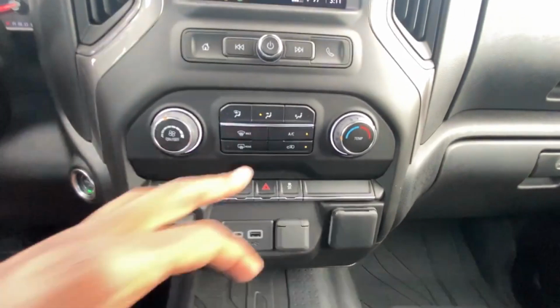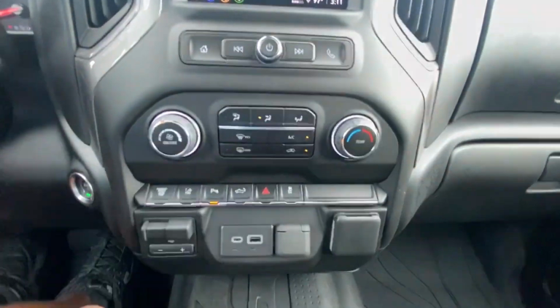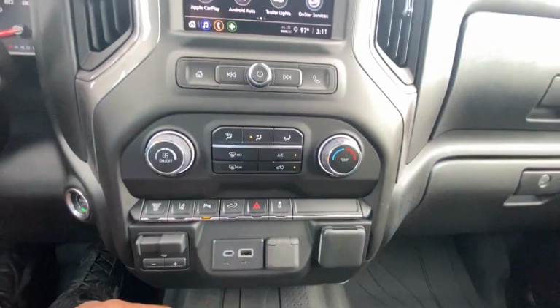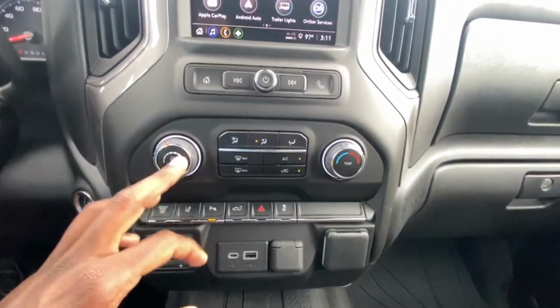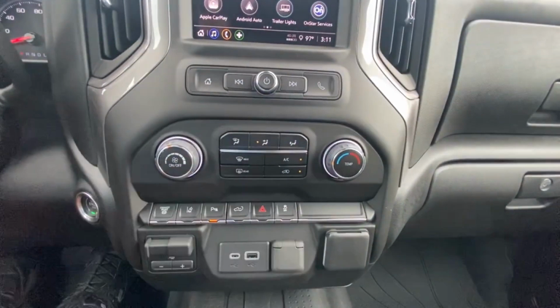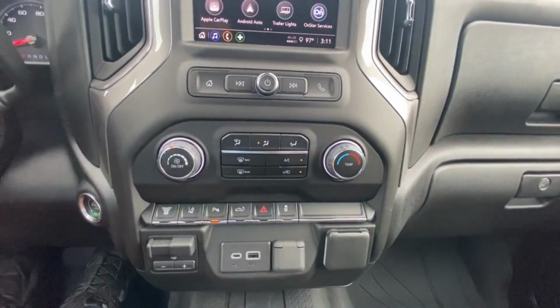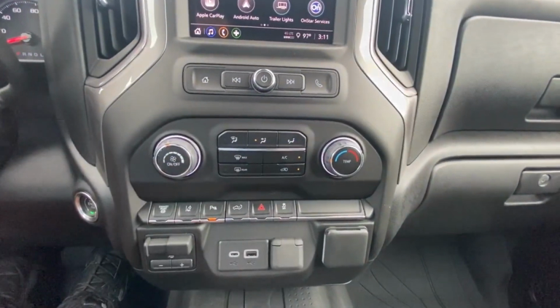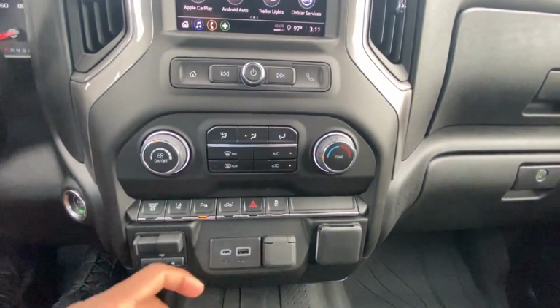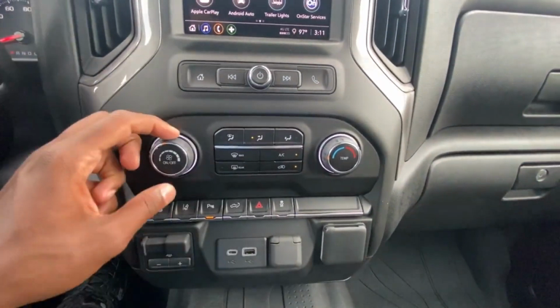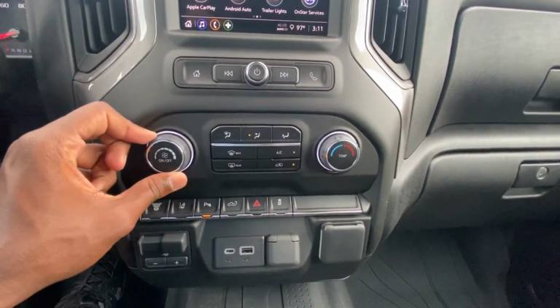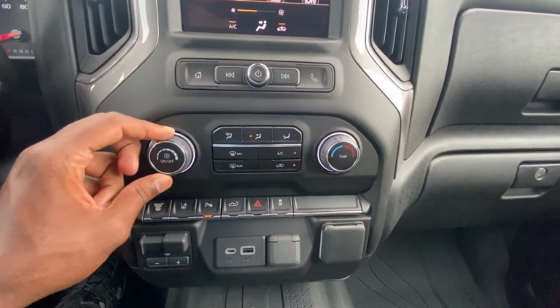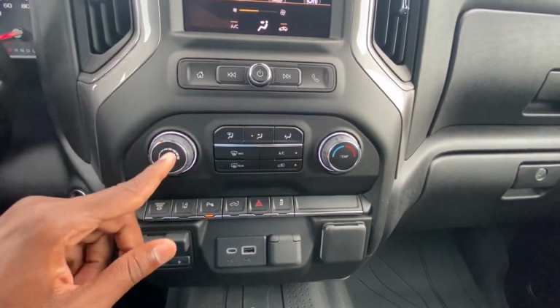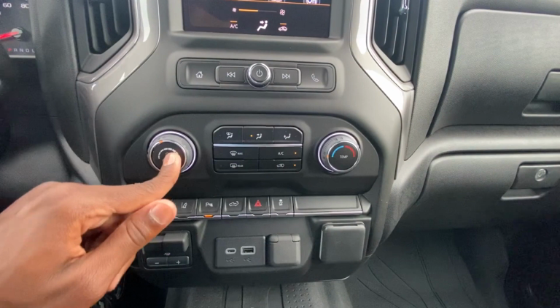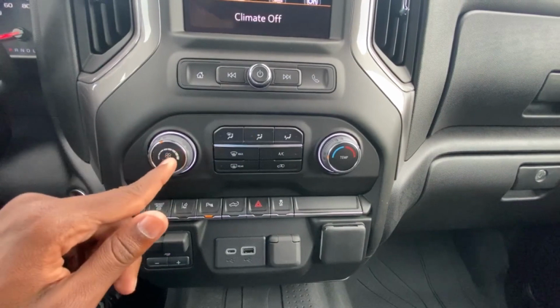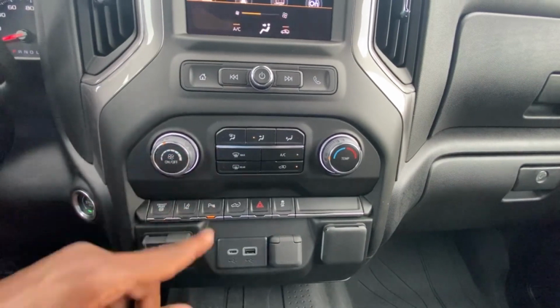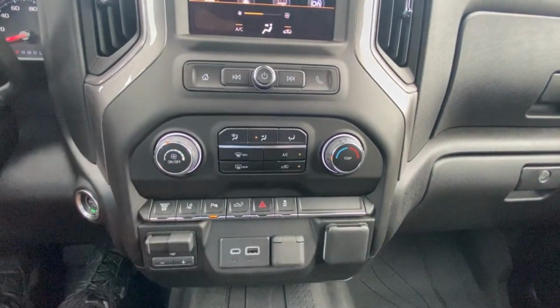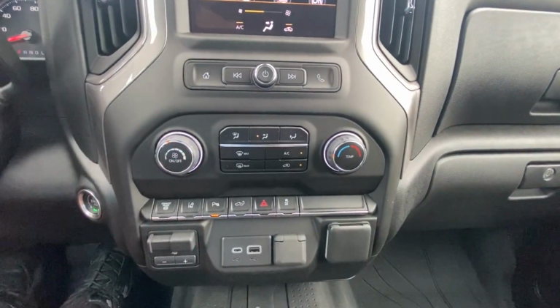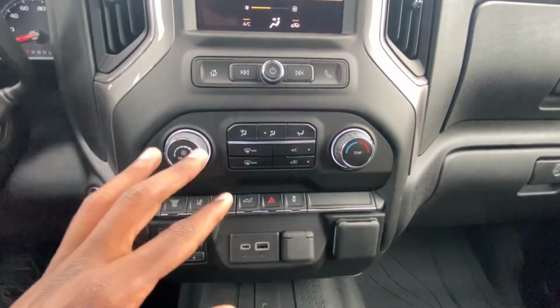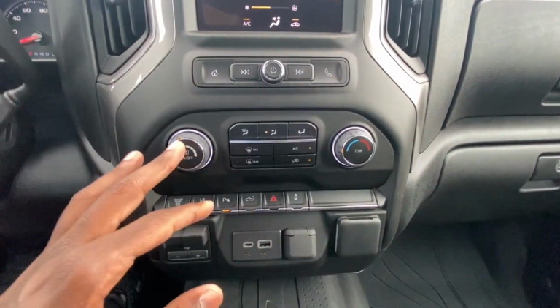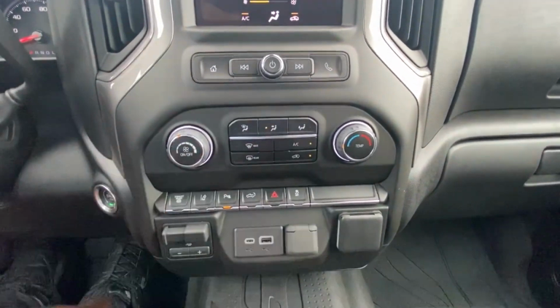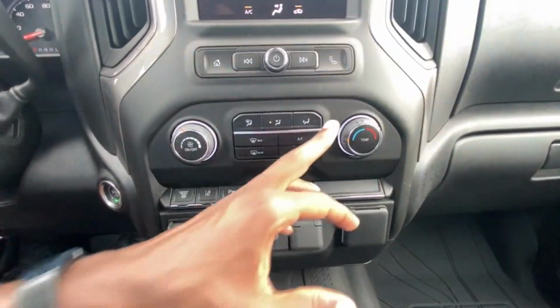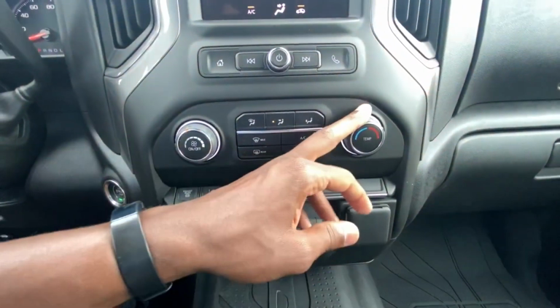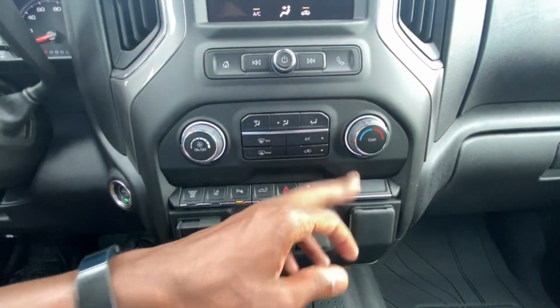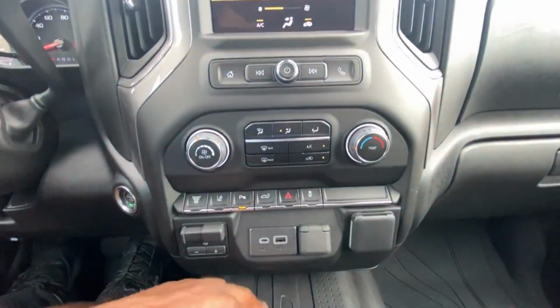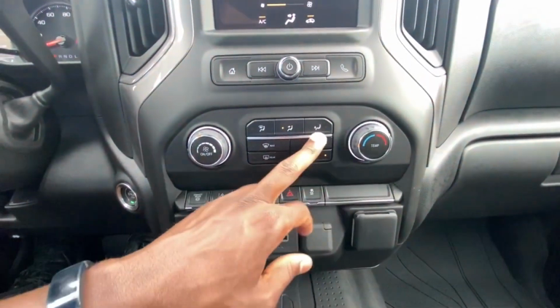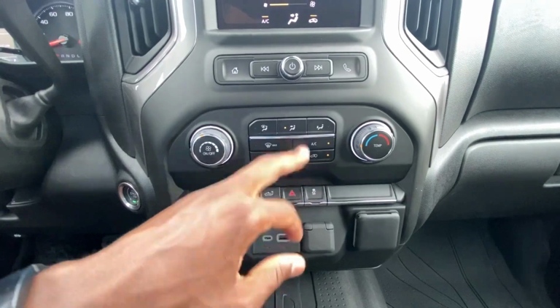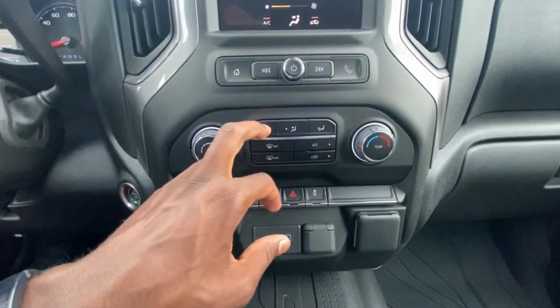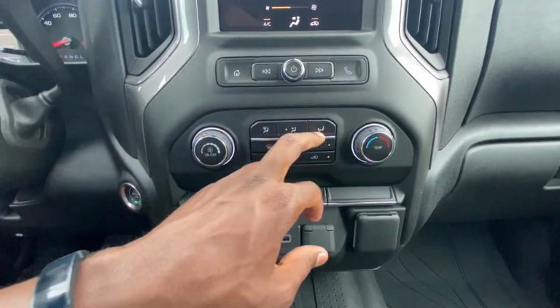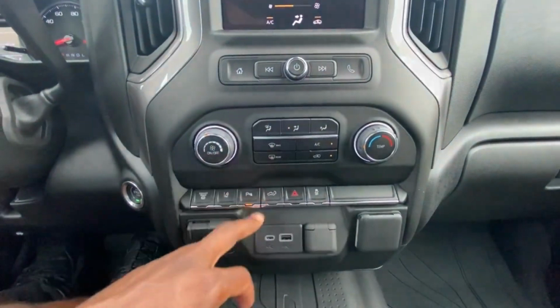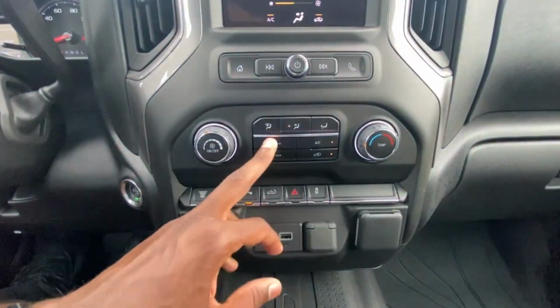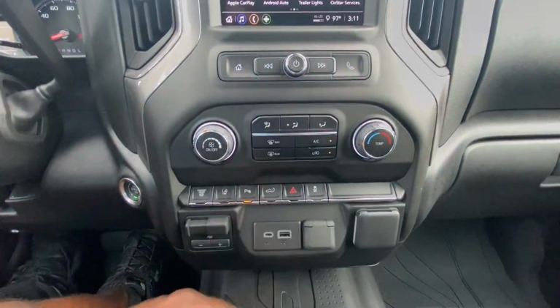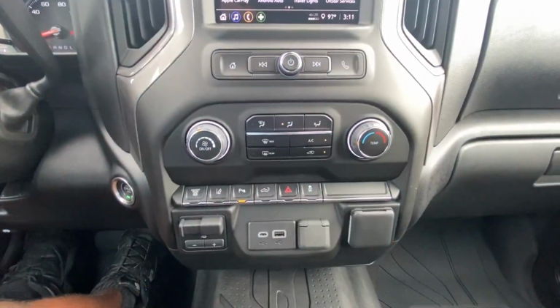We have single-zone manual climate controls — adjust the fan speed, just click to turn on and off. Temperature can be adjusted here, along with the AC toggle, fan direction, and defrosters.